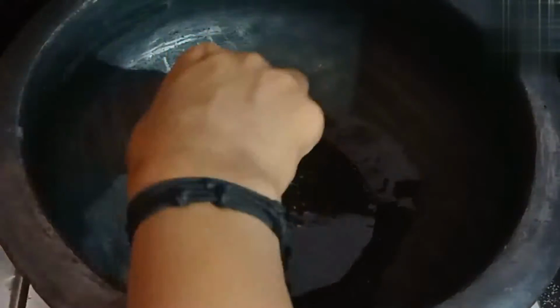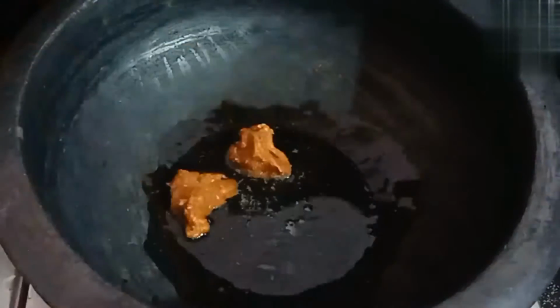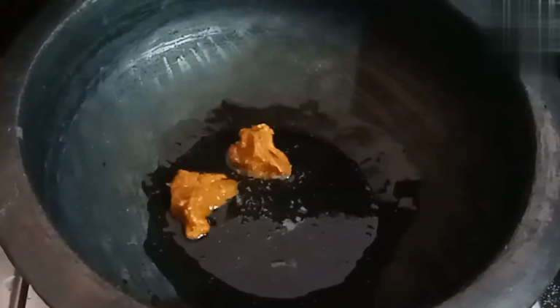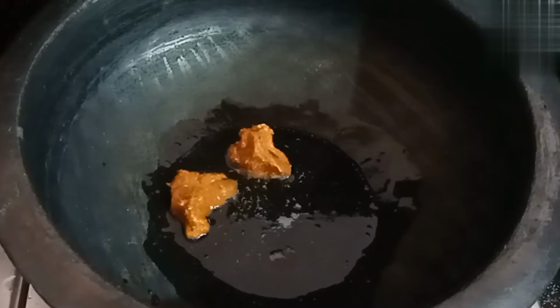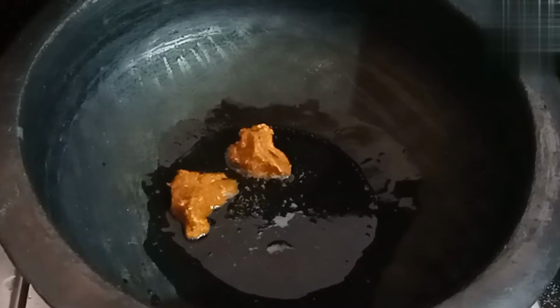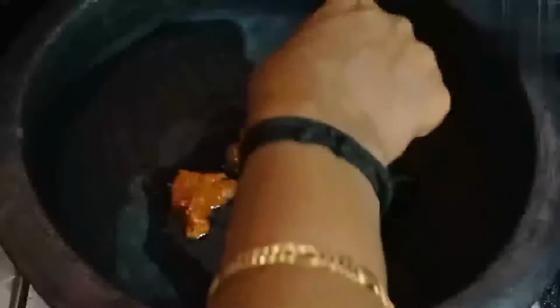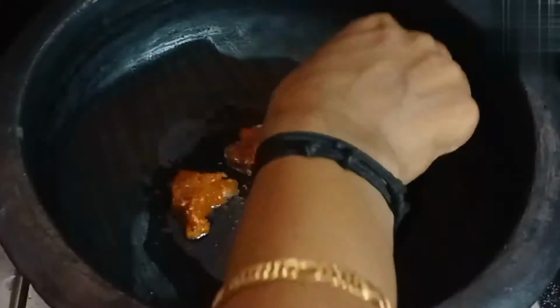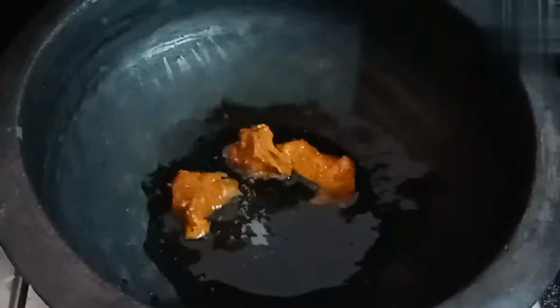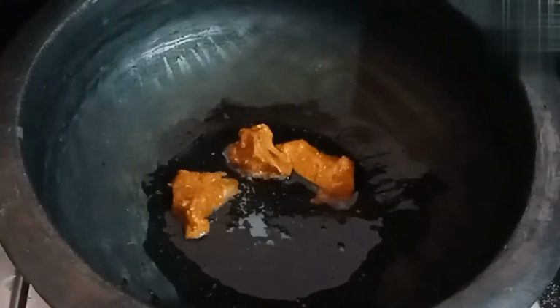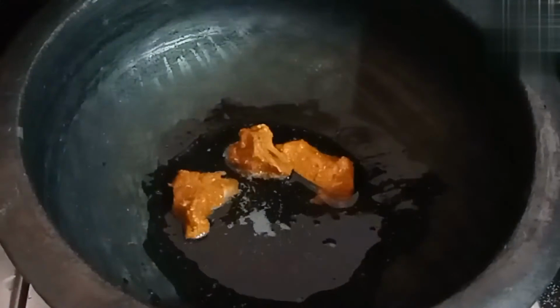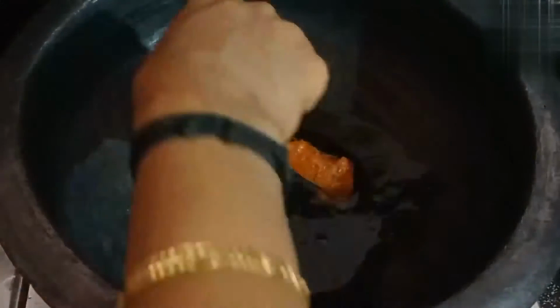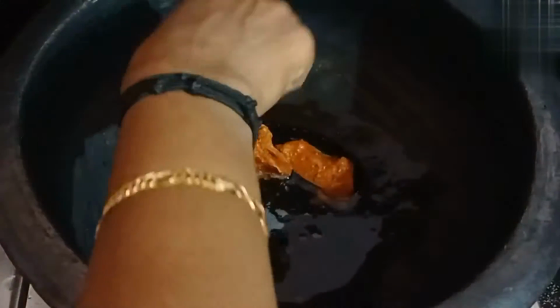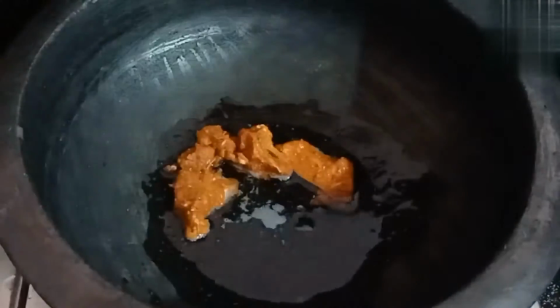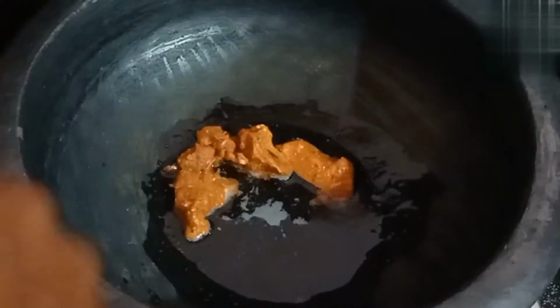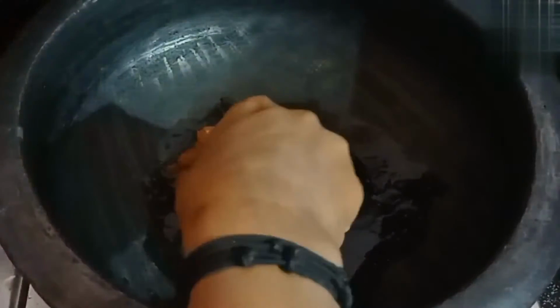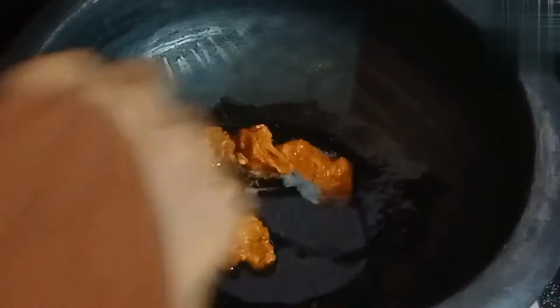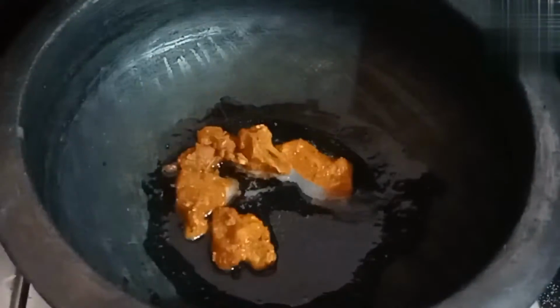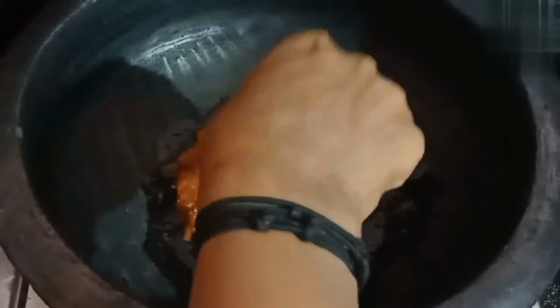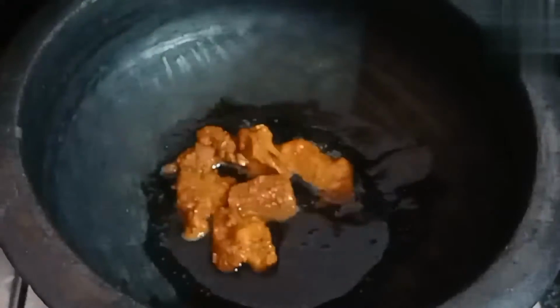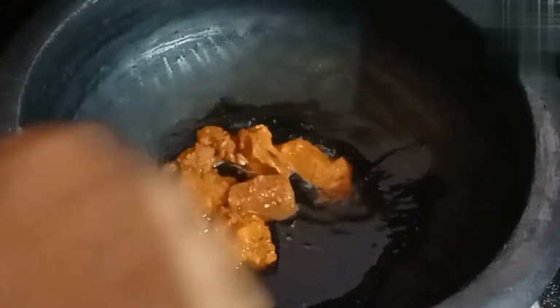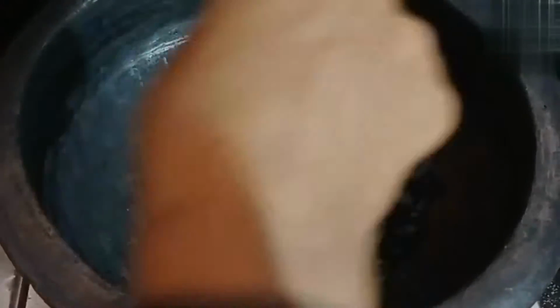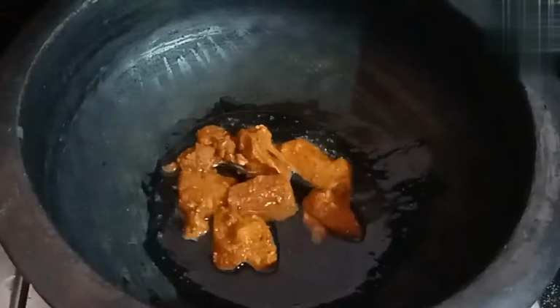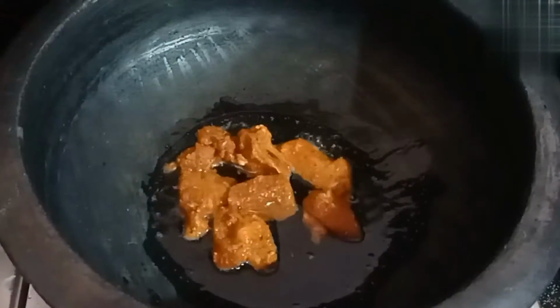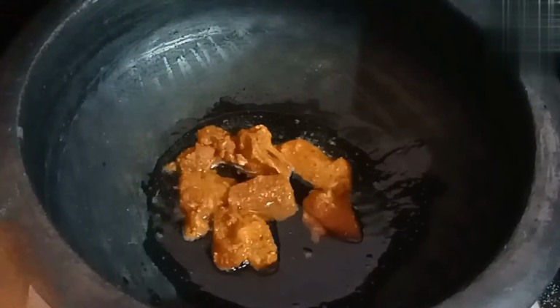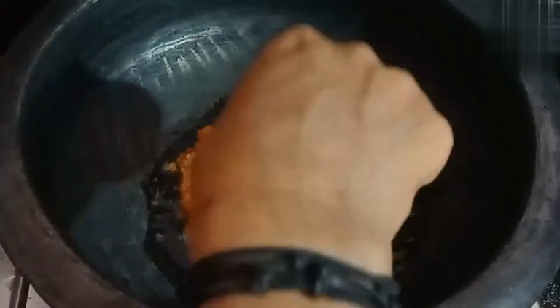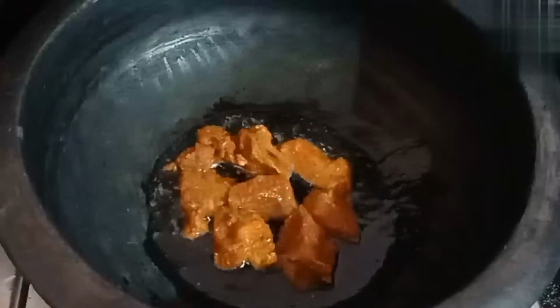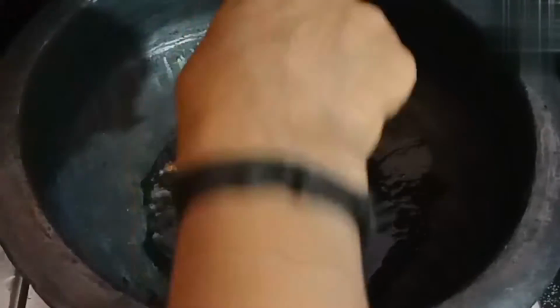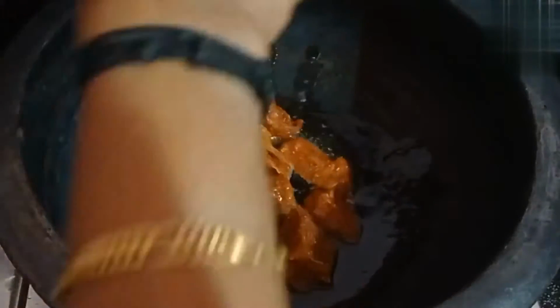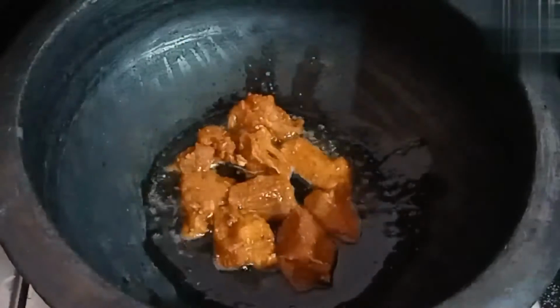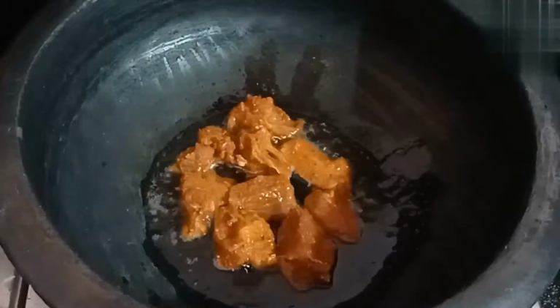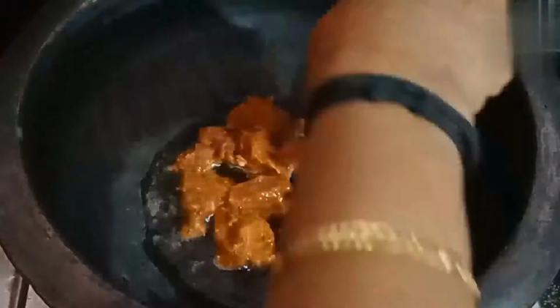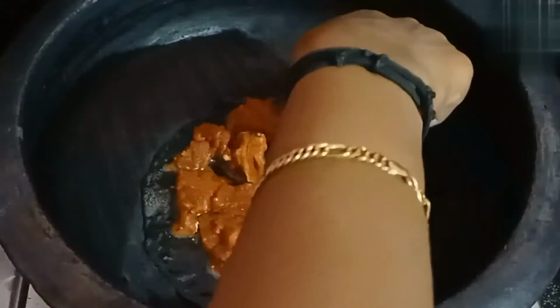Let's add the two sides of the dough. Take the dough and put it to make the dough.